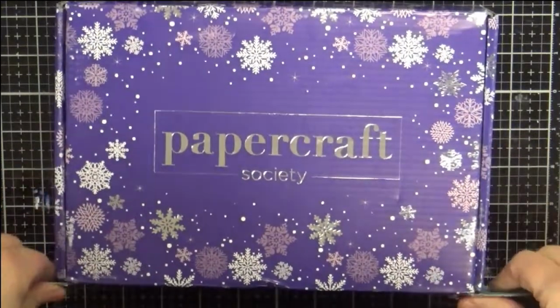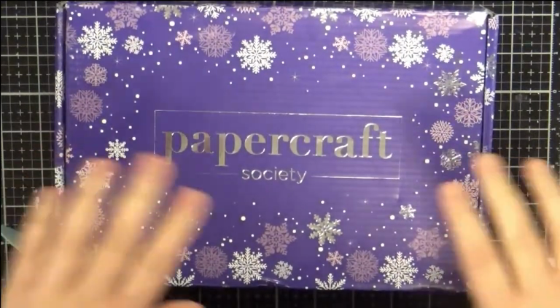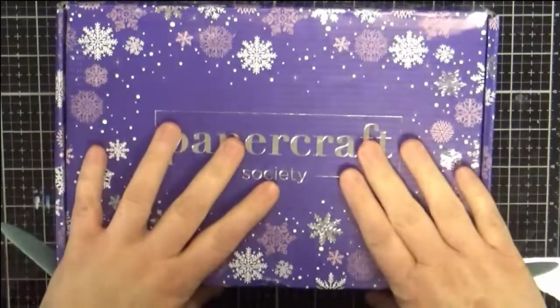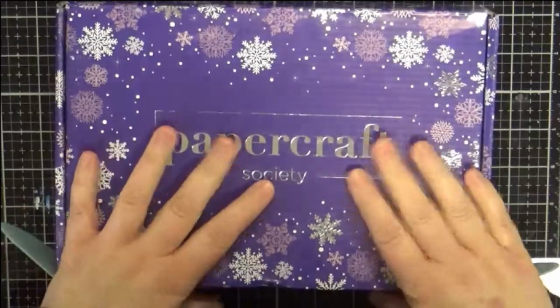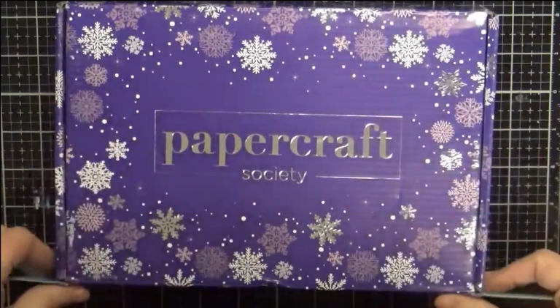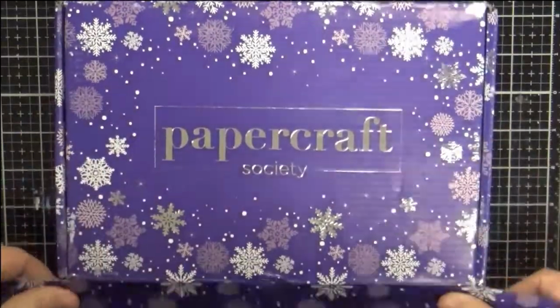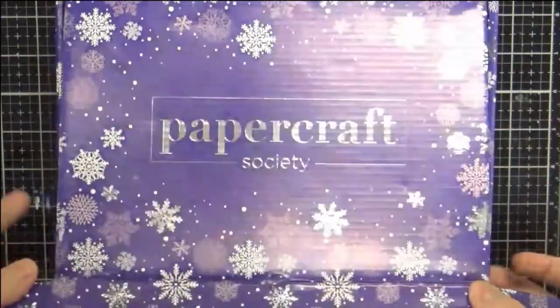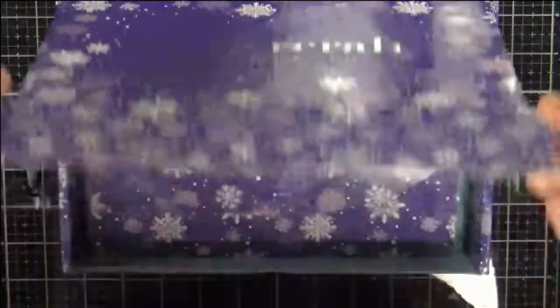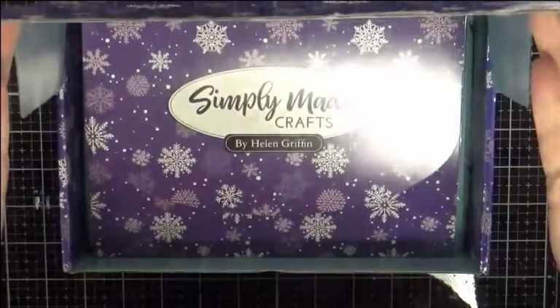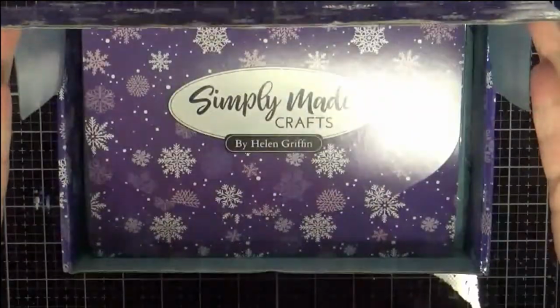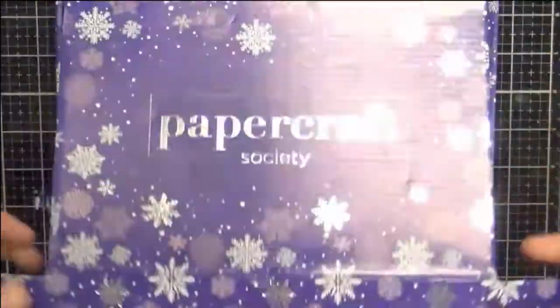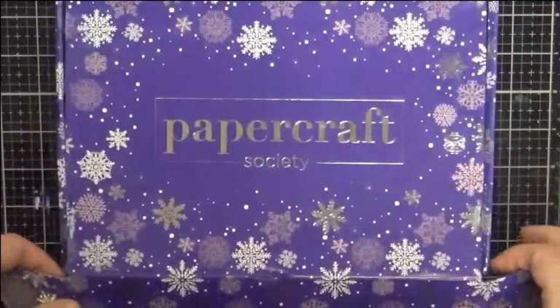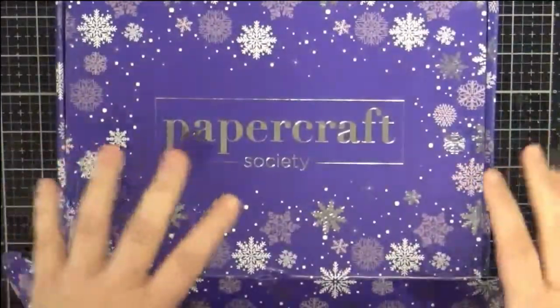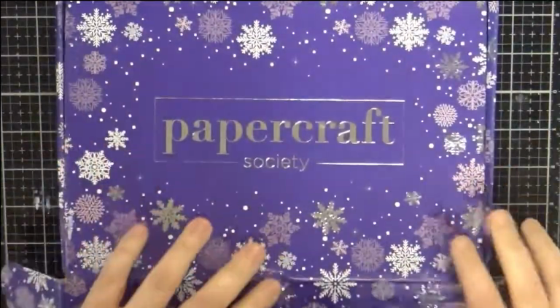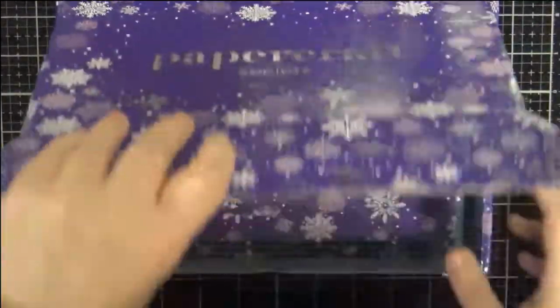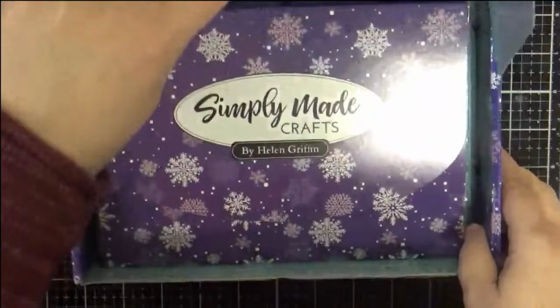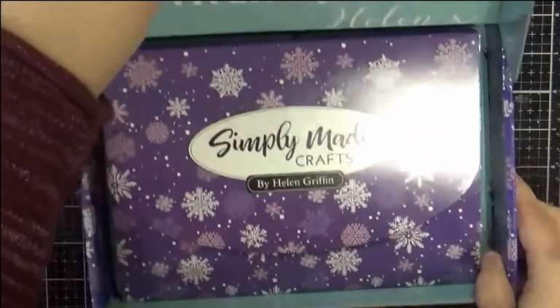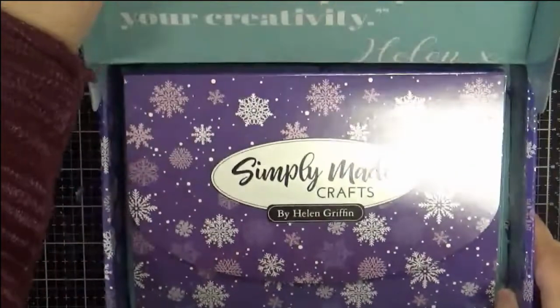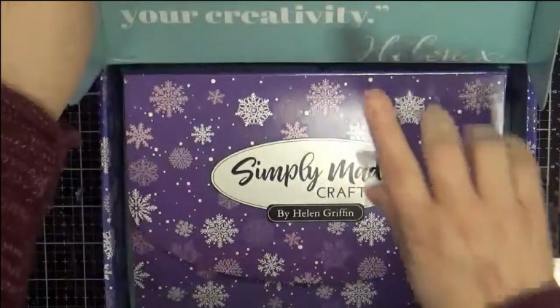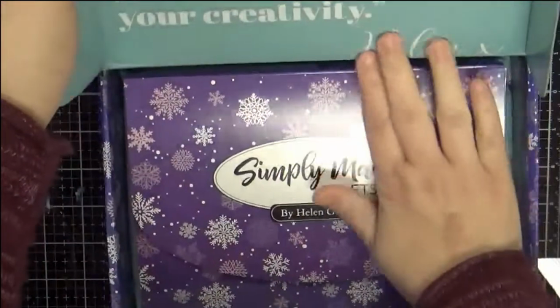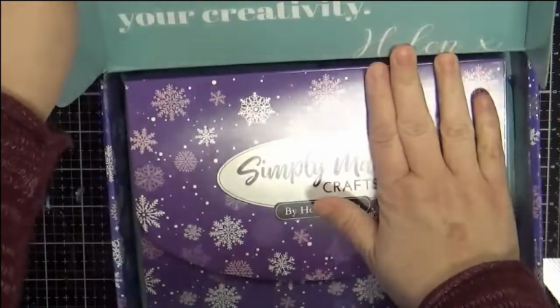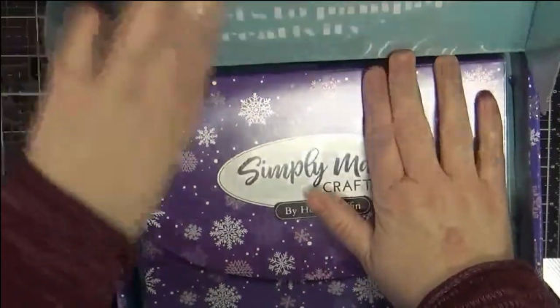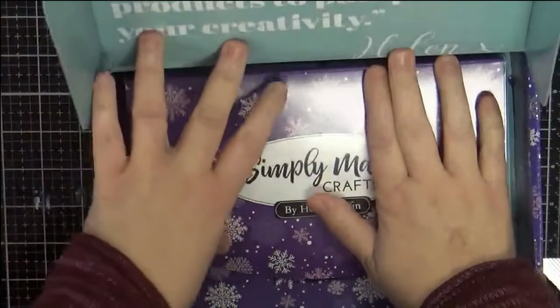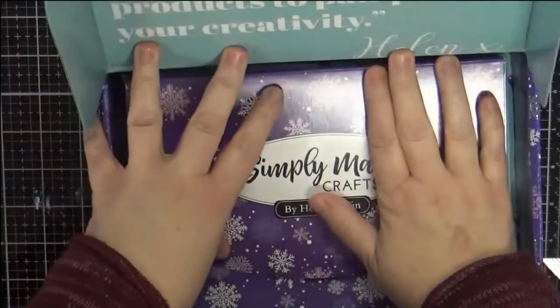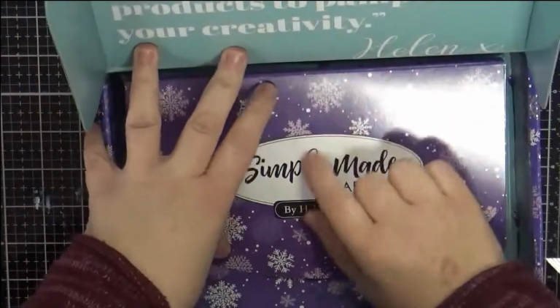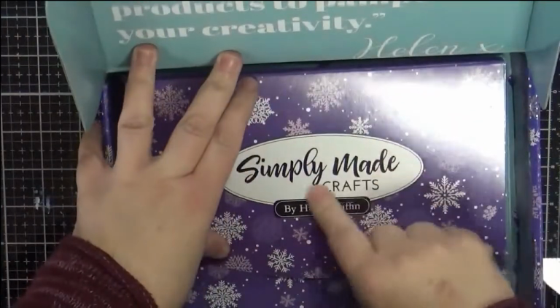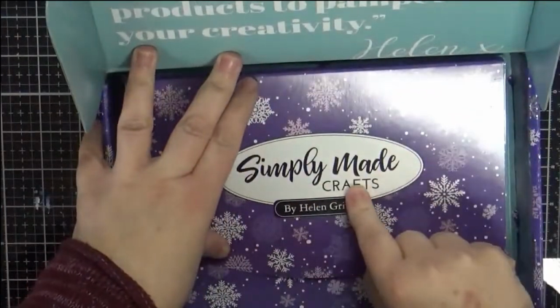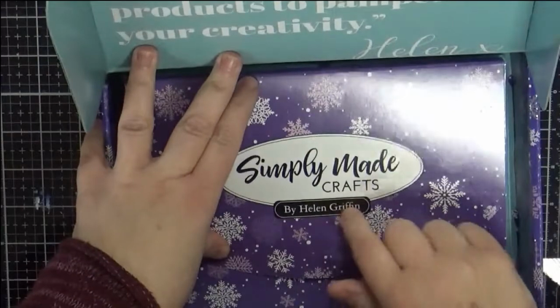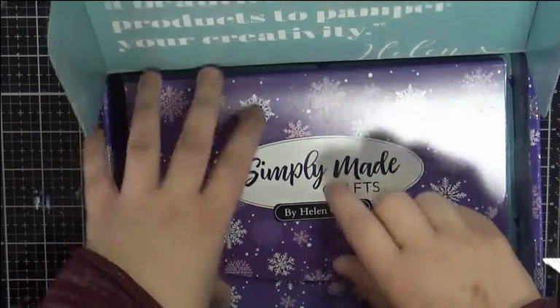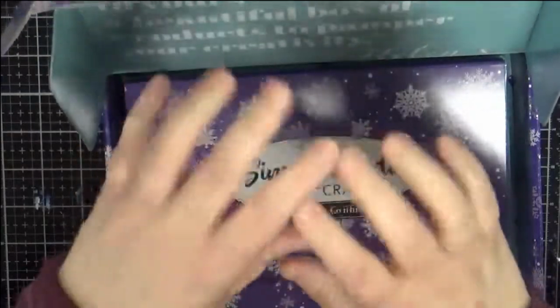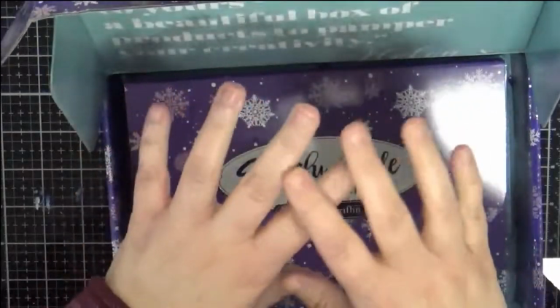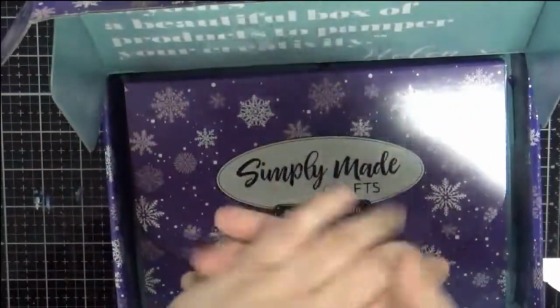I'm going to go ahead and open it — I've only gone like this with it, that's all I've done. So this is the Helen Griffin one. I do have a lot of her Simply Make Craft brand dies because she makes a lot of boxes and things.